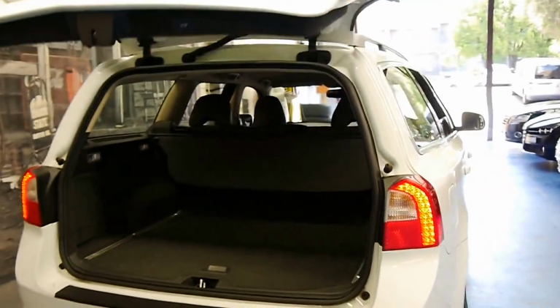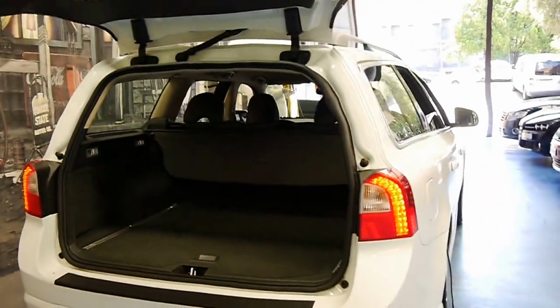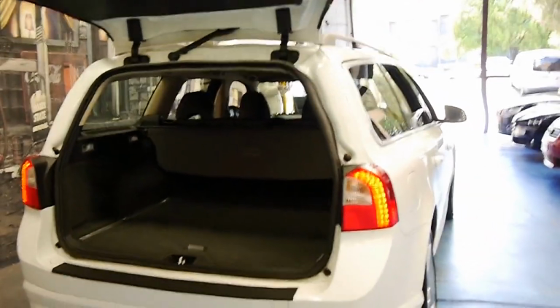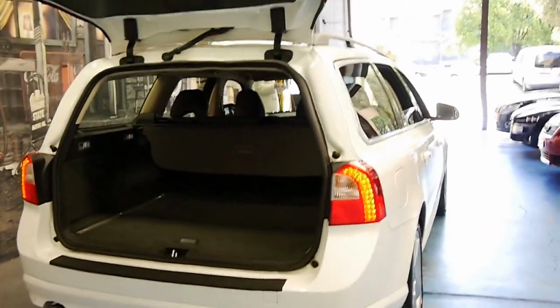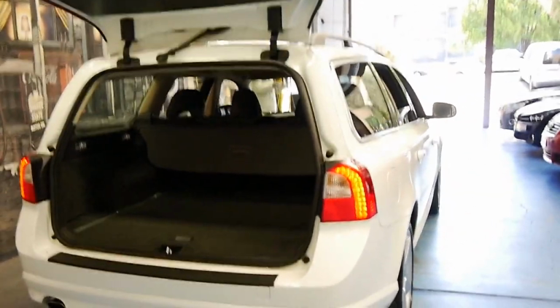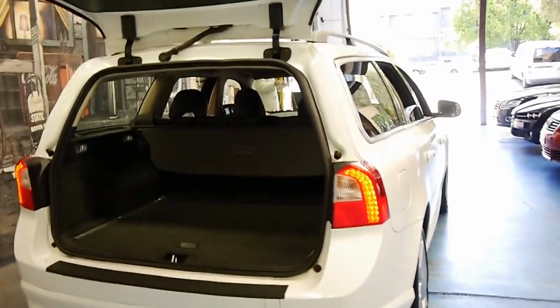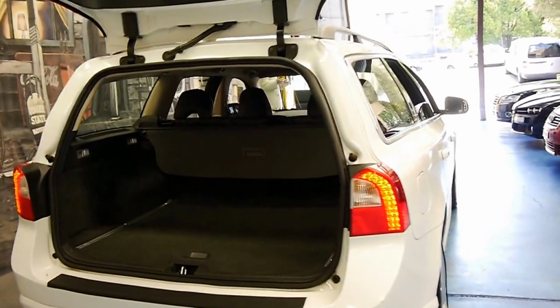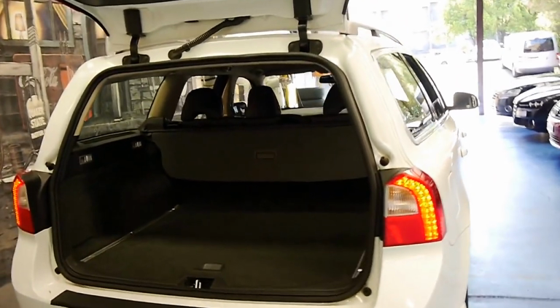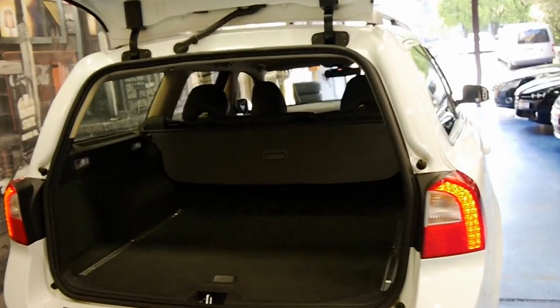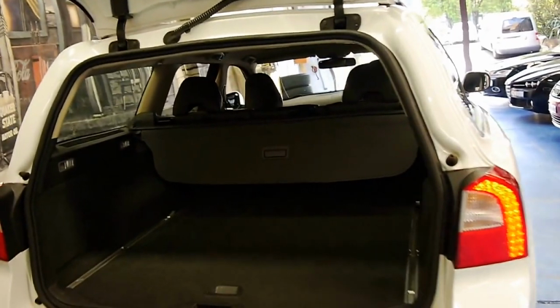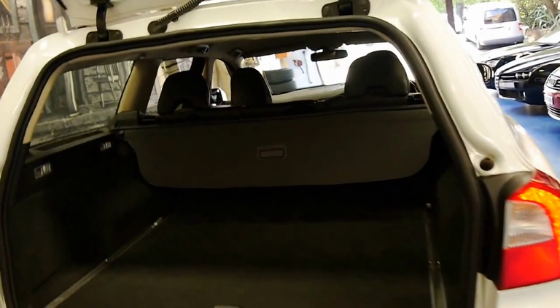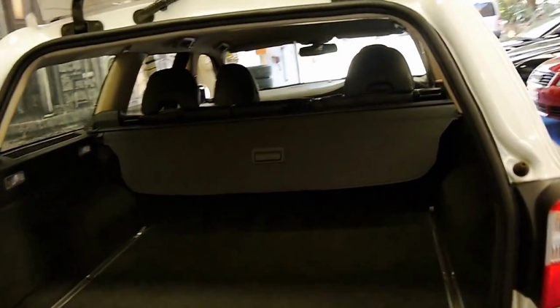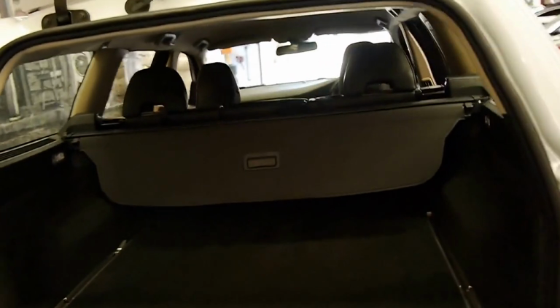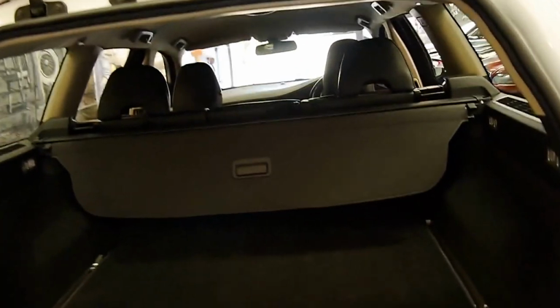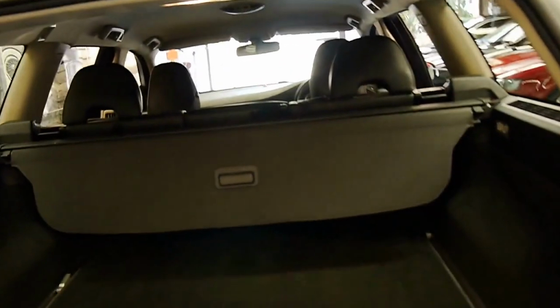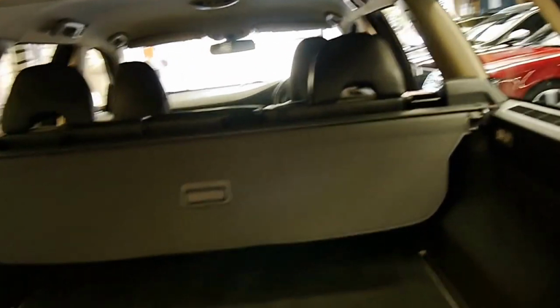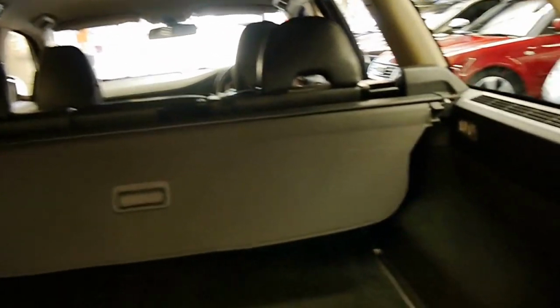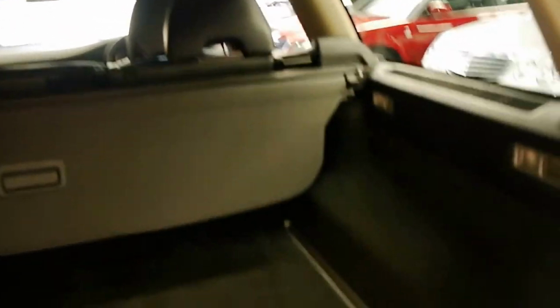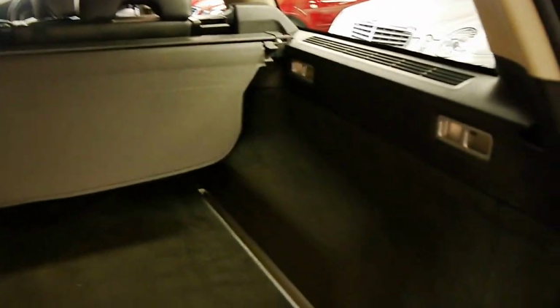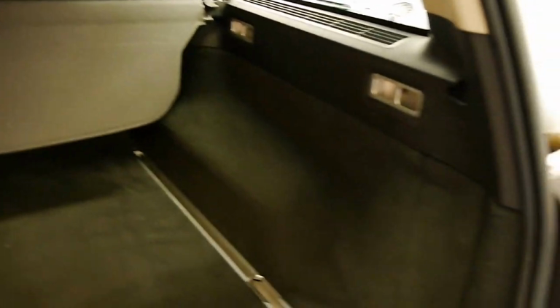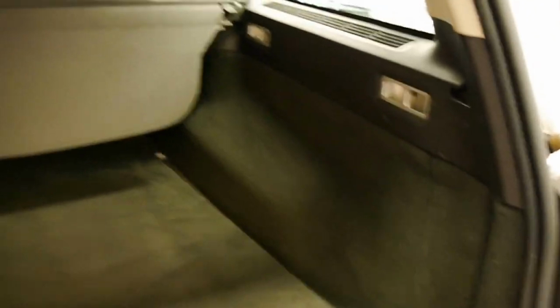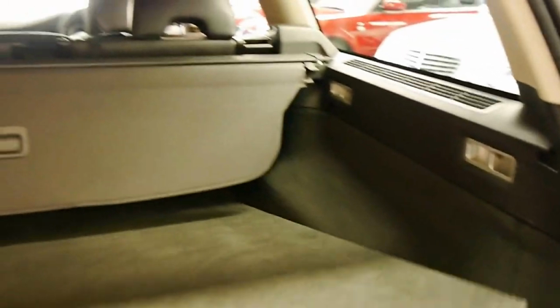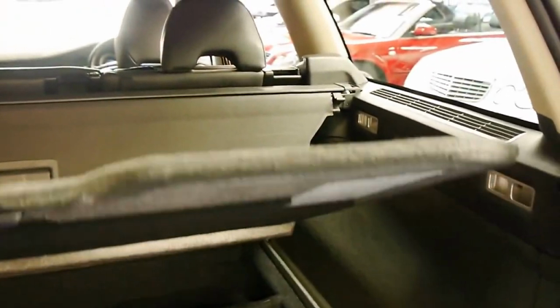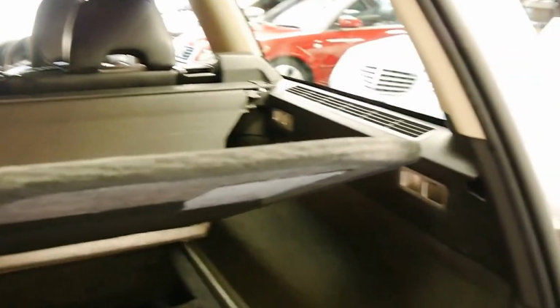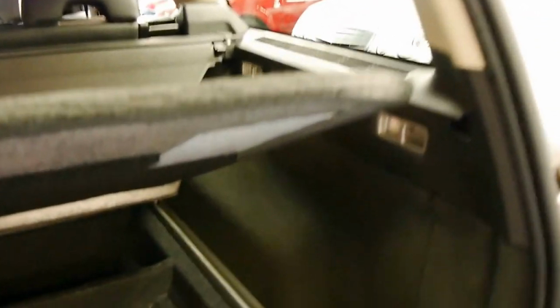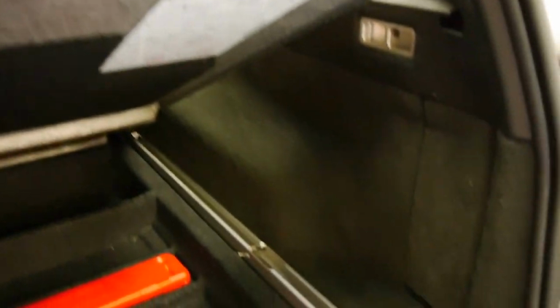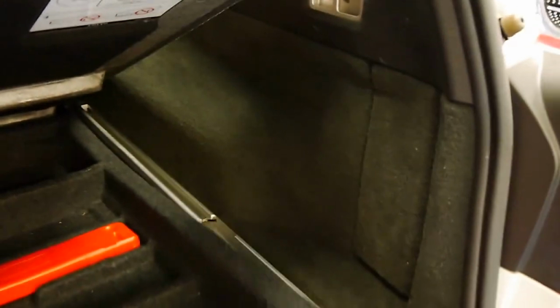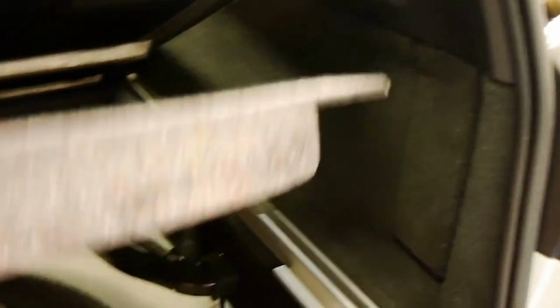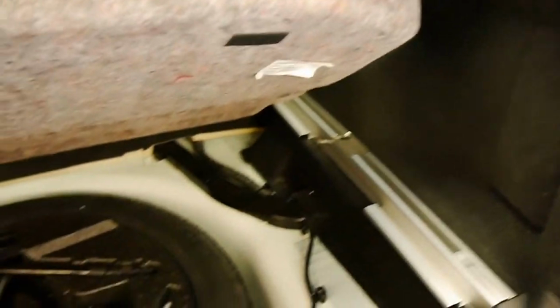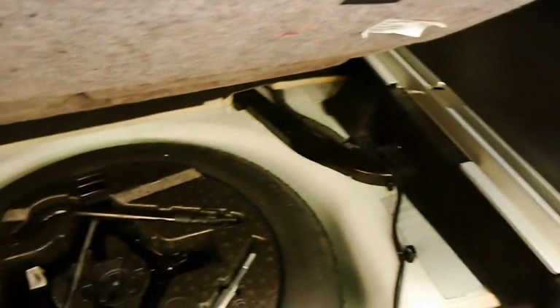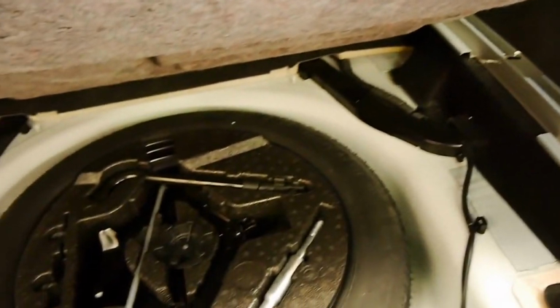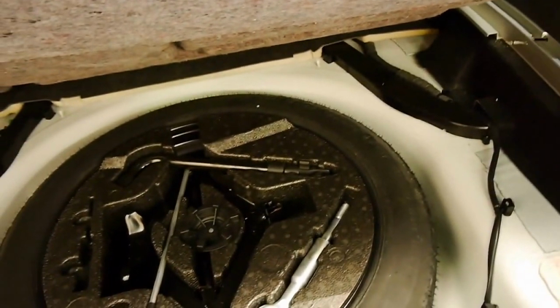These are all five-seaters now — you can't get seven seaters anymore. If you want seven seats you basically need to buy an XC90. You lift this up and you've got your spare under here with all the tools.